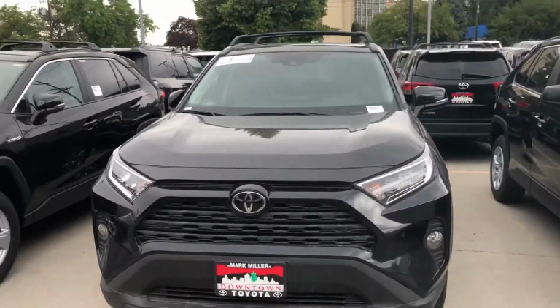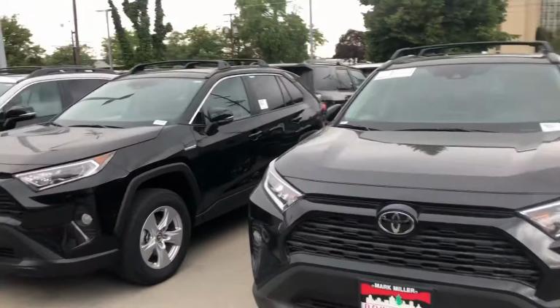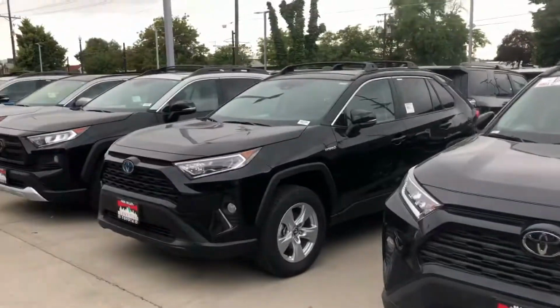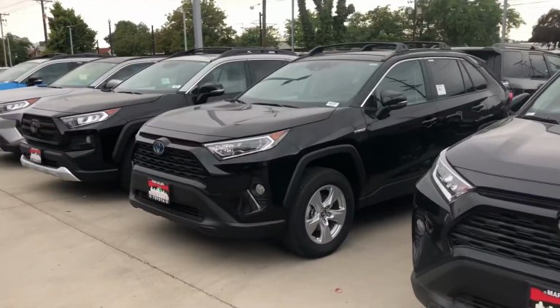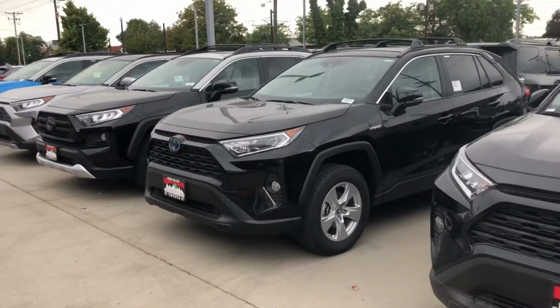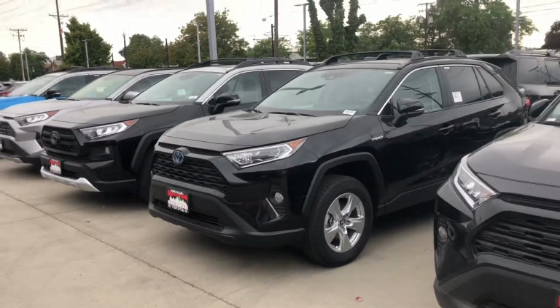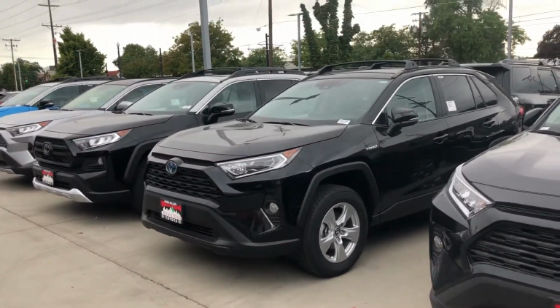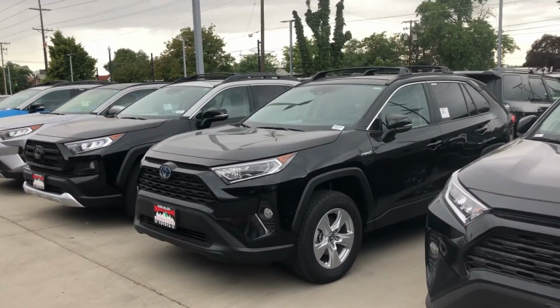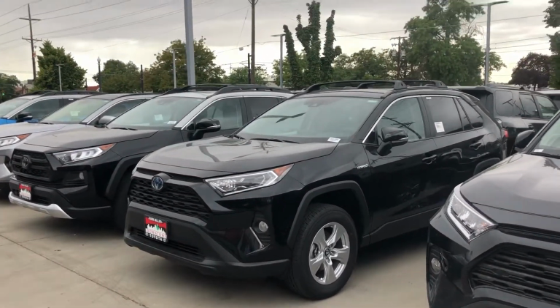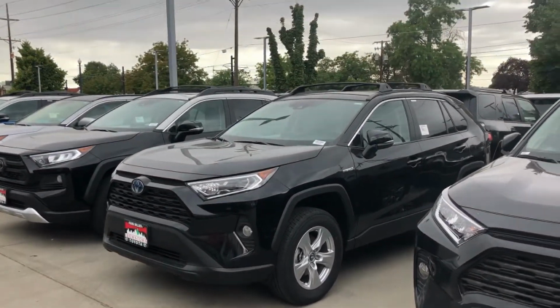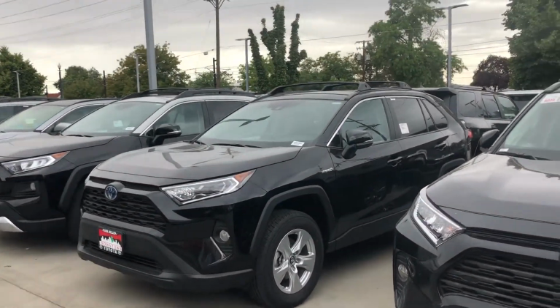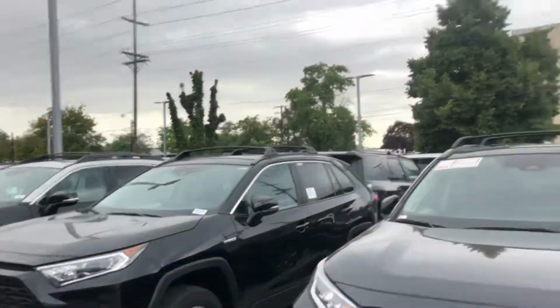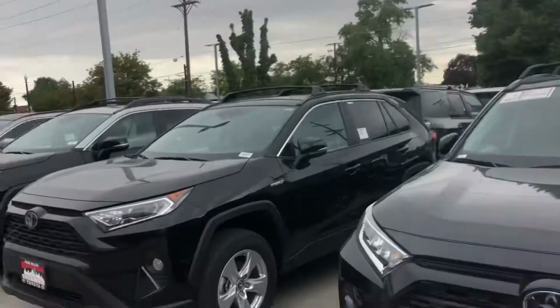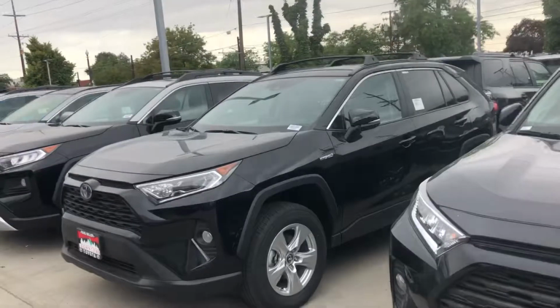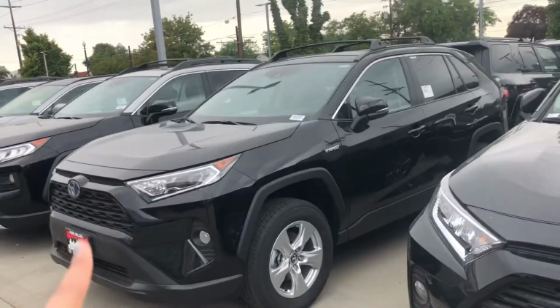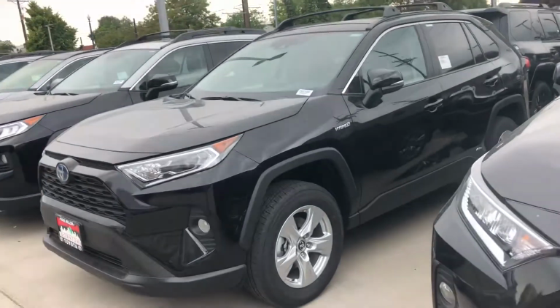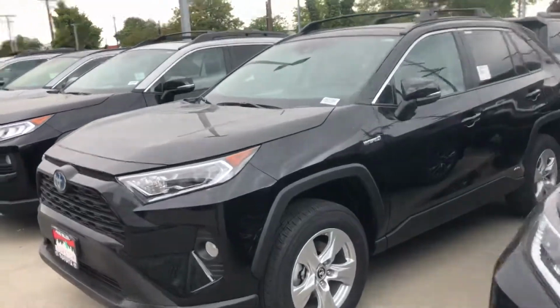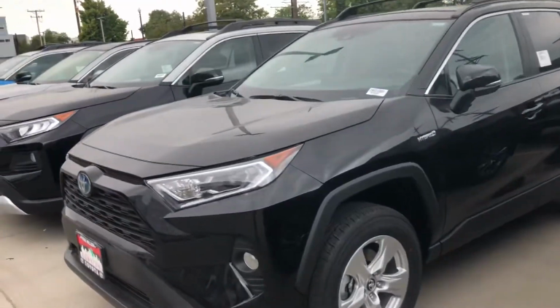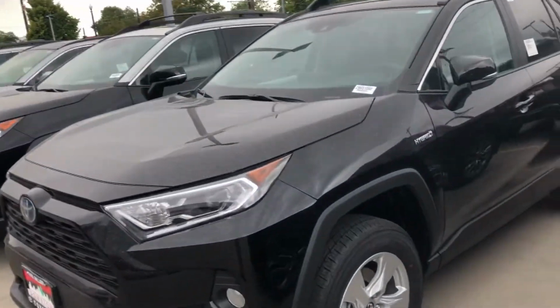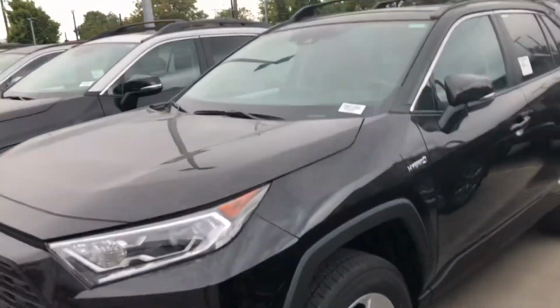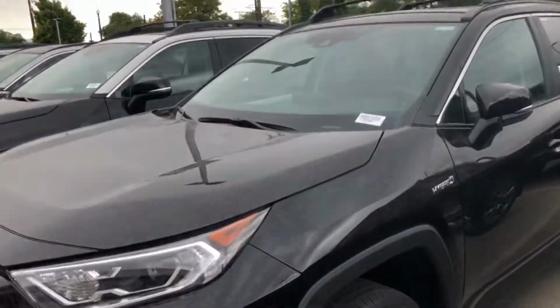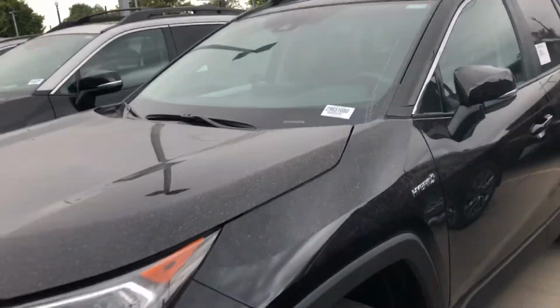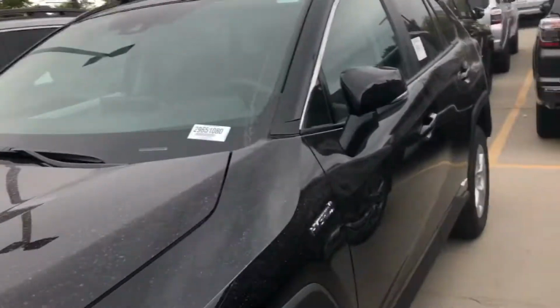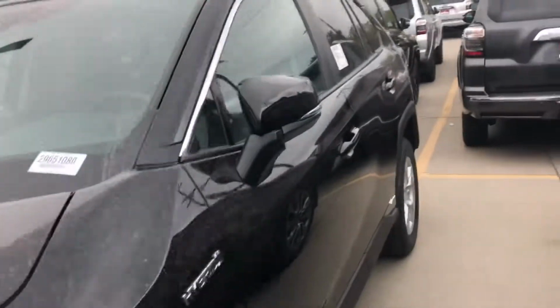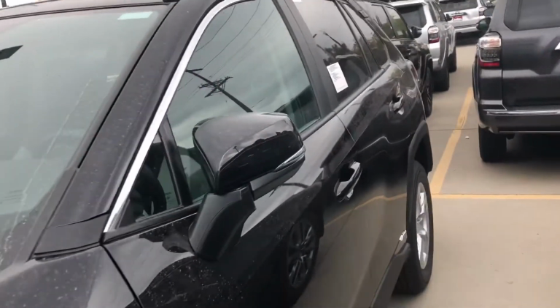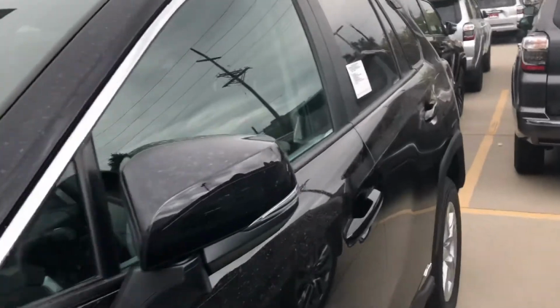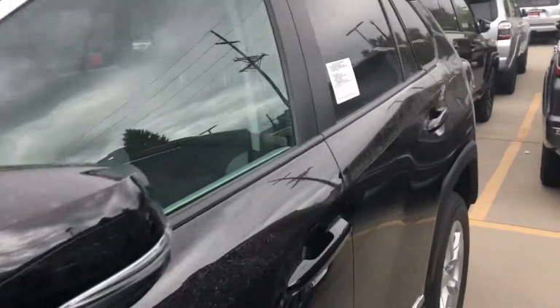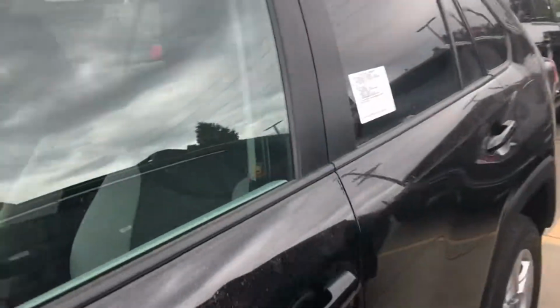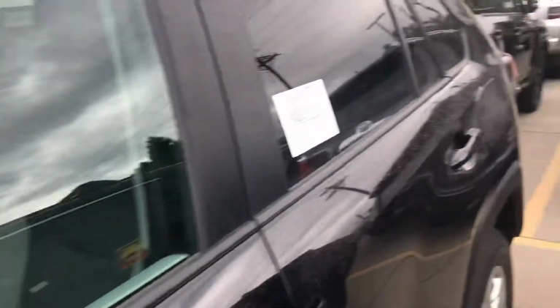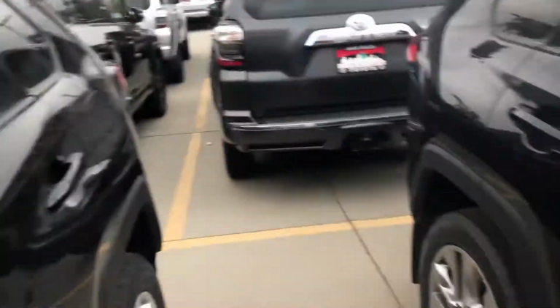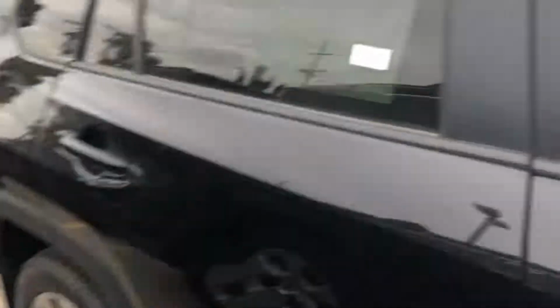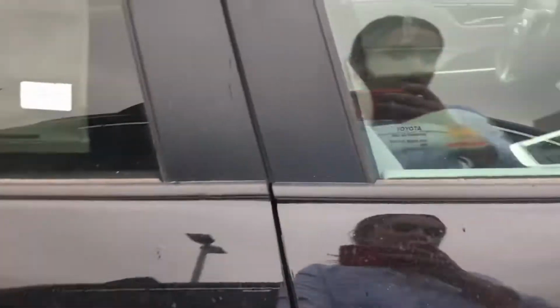Now I know you are looking for a hybrid in the color black, however this one is the only one we have. It's an XLE. To get leather interior you do have to go up to the XSE — the LE and the XLE do not have it.